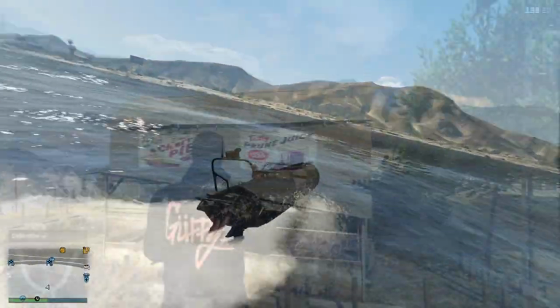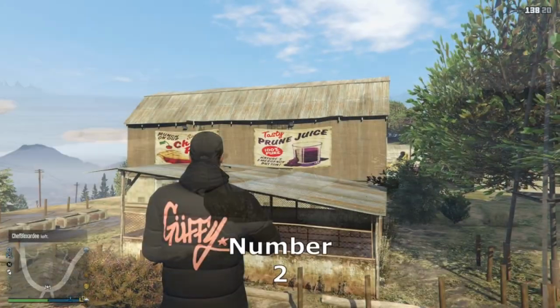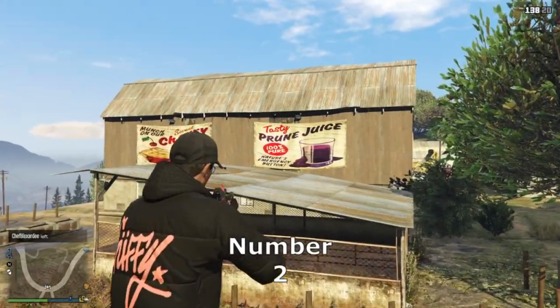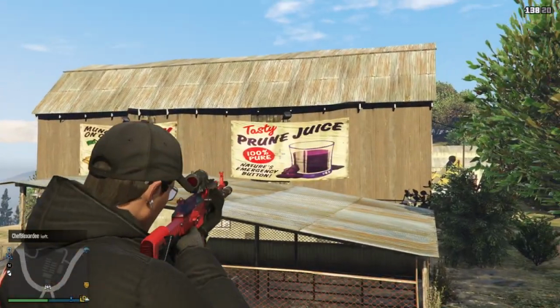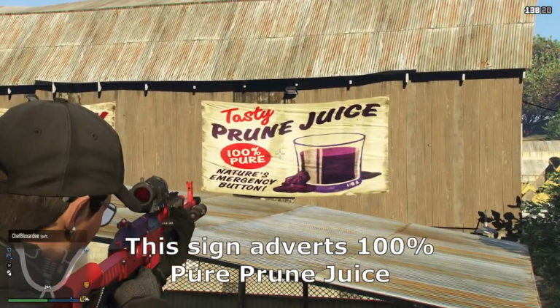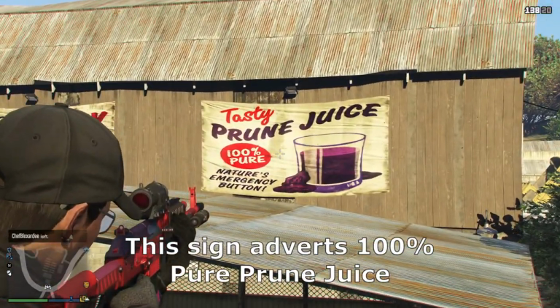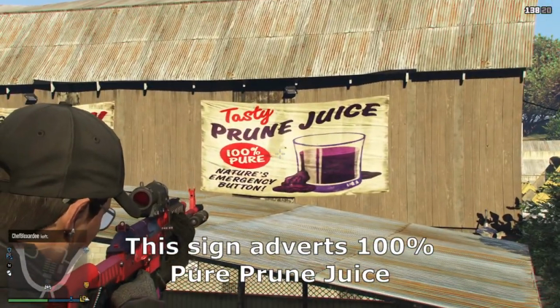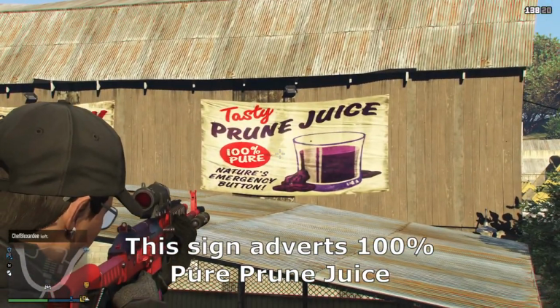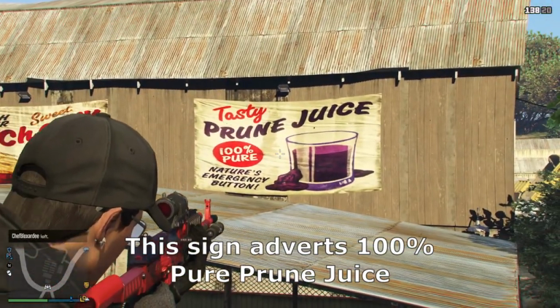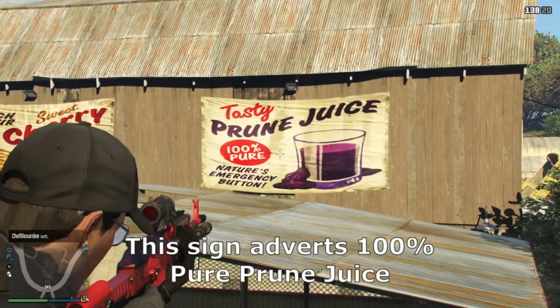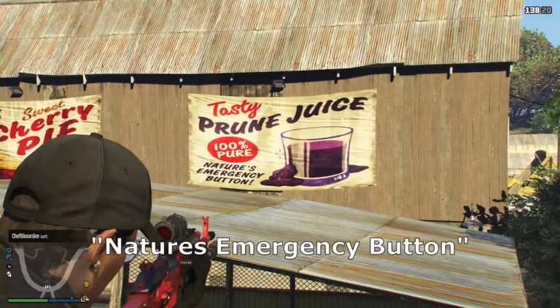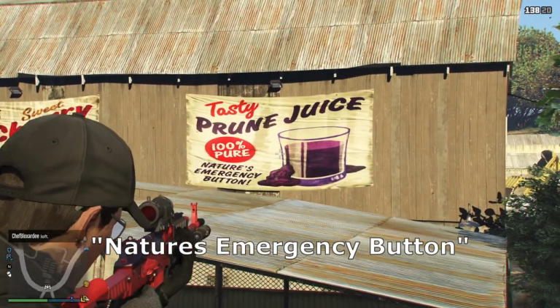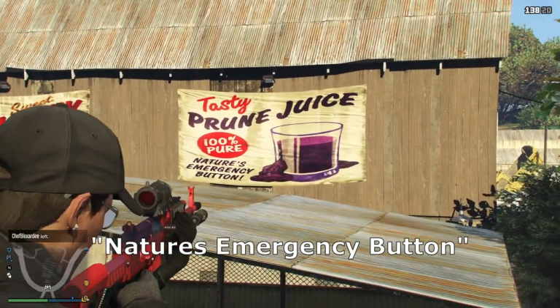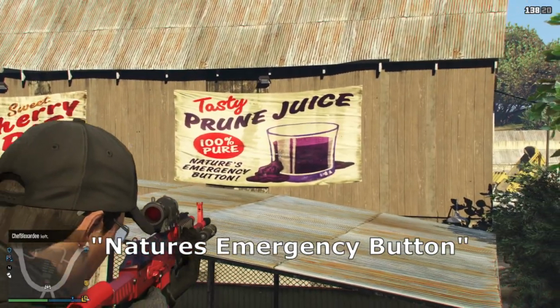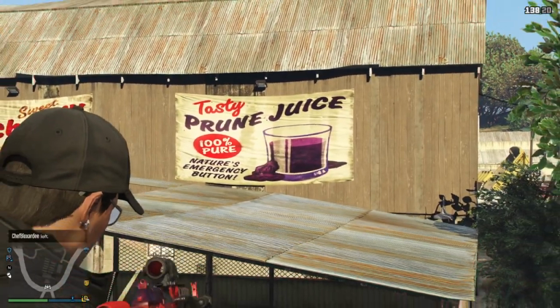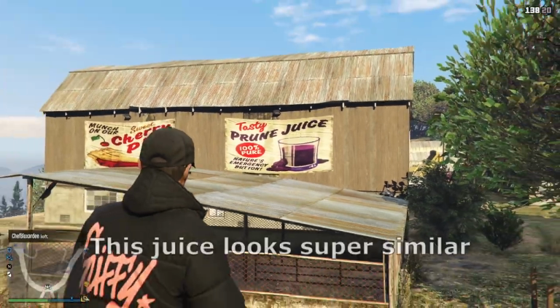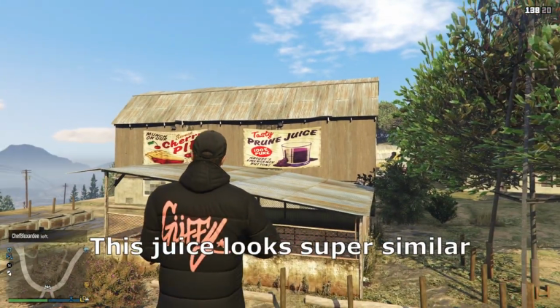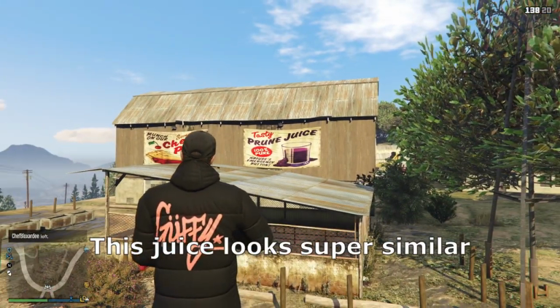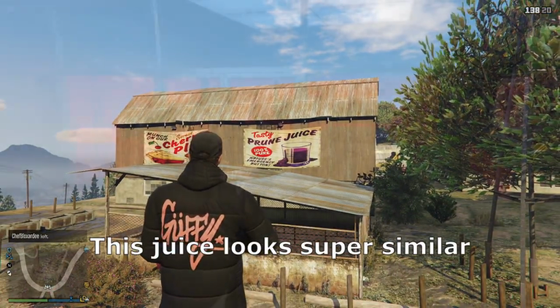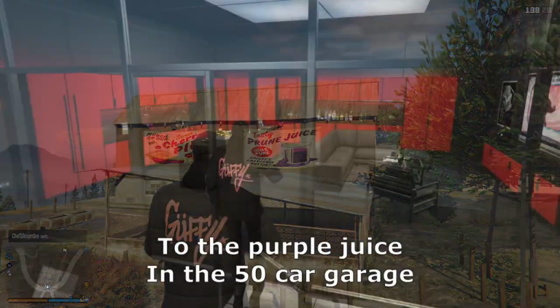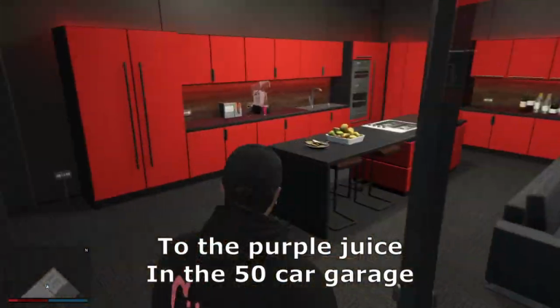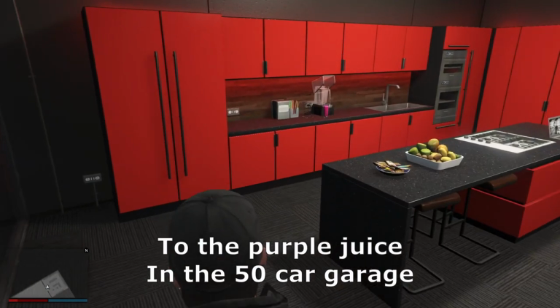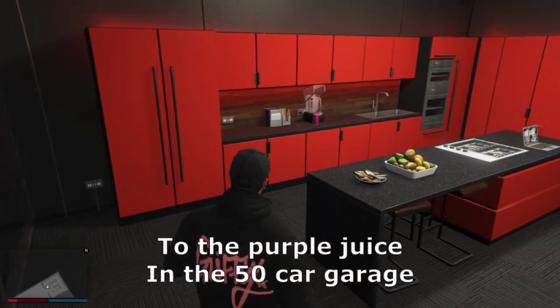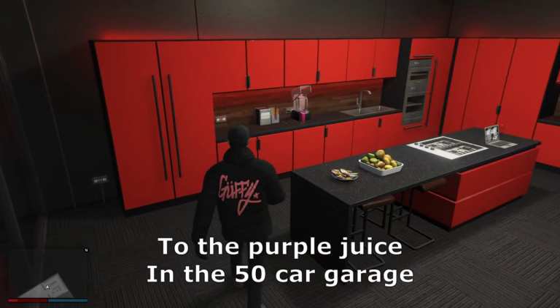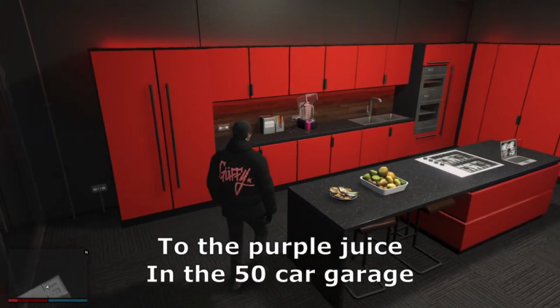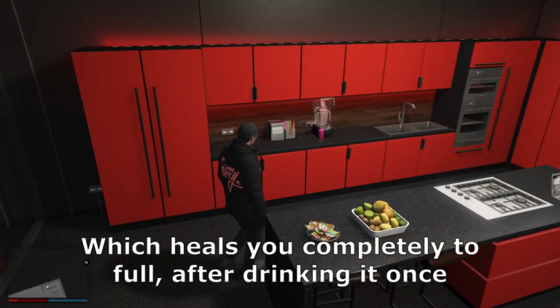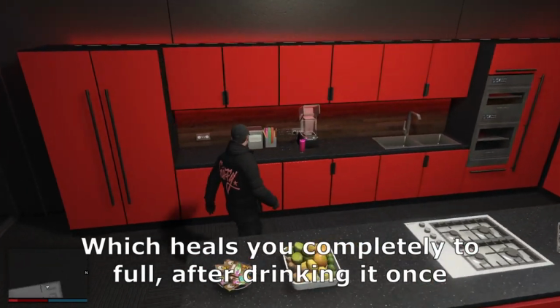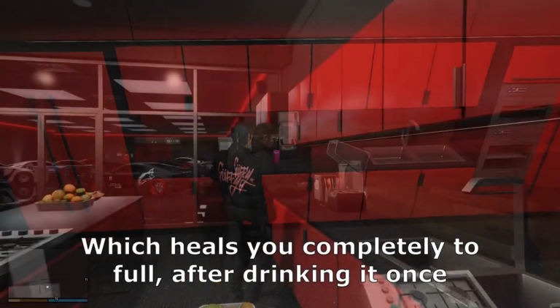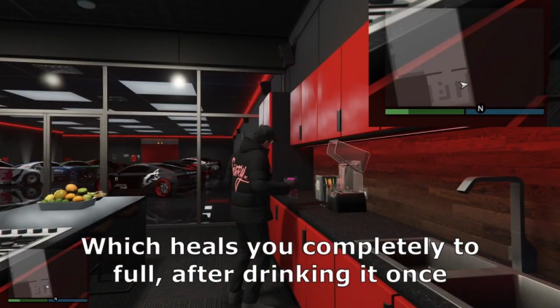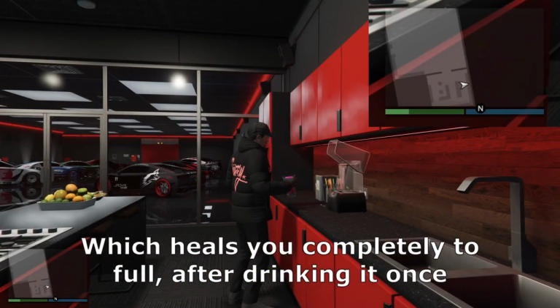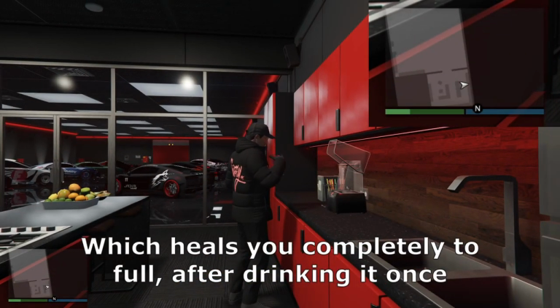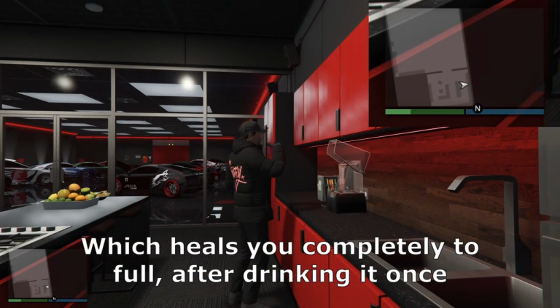Number 2. This sign advertises 100% pure prune juice — nature's emergency button. This juice looks super similar to the purple juice in the 50-car garage, which heals you completely to full after drinking it once.